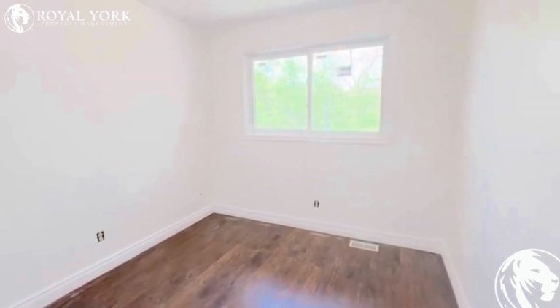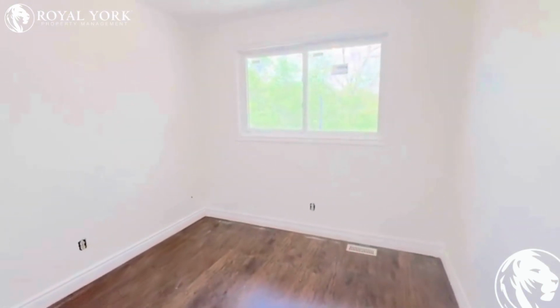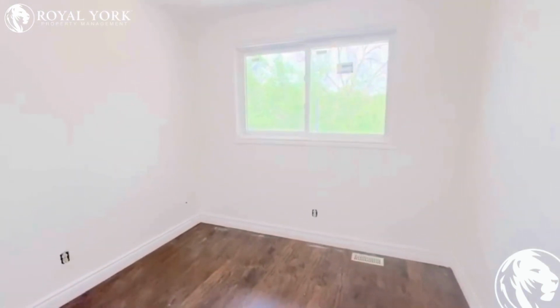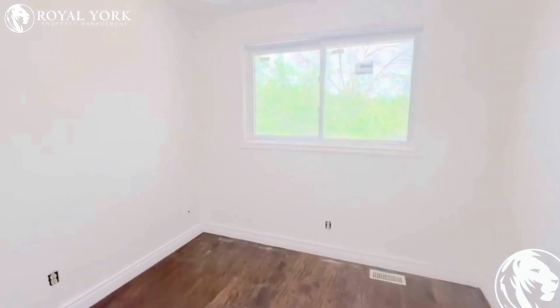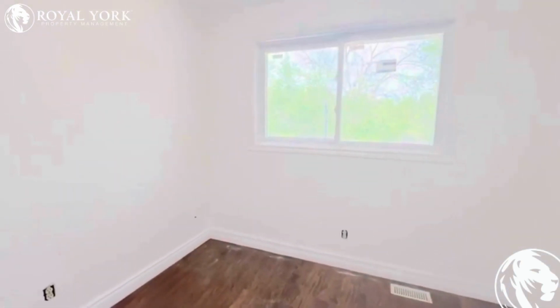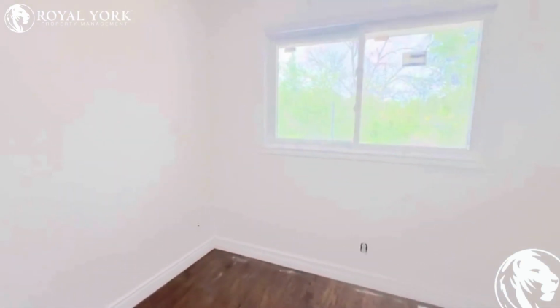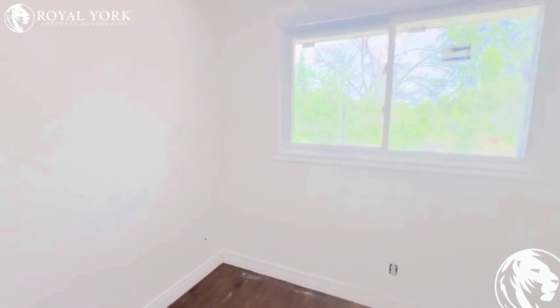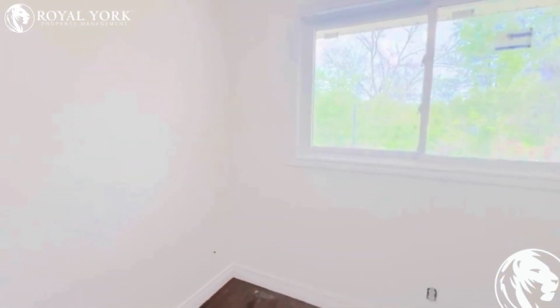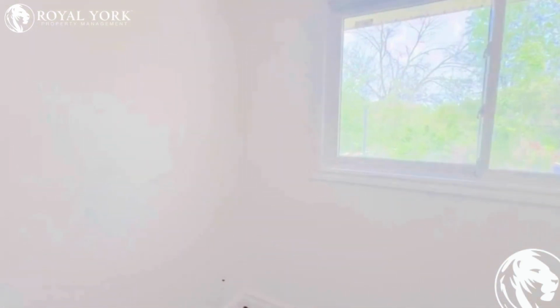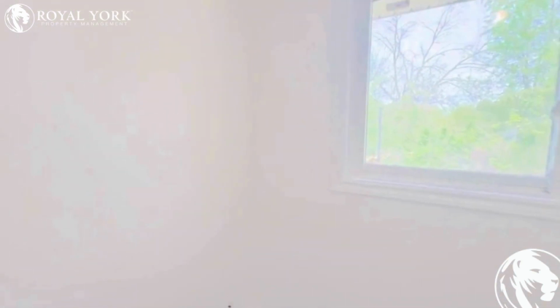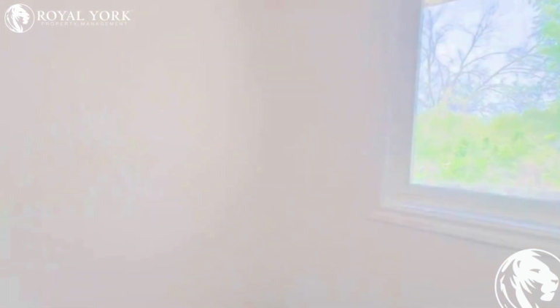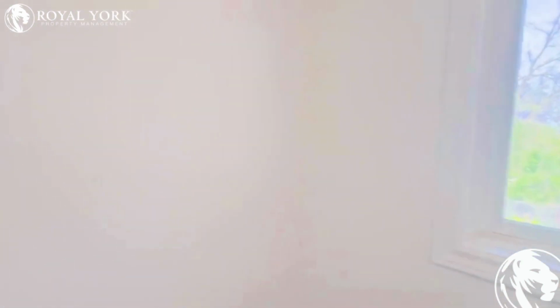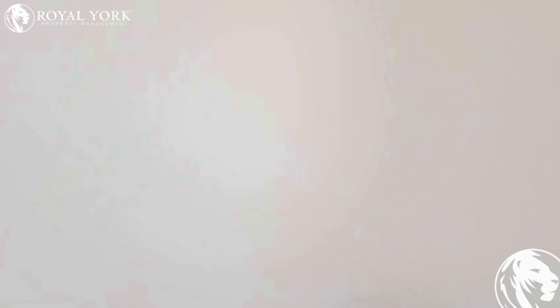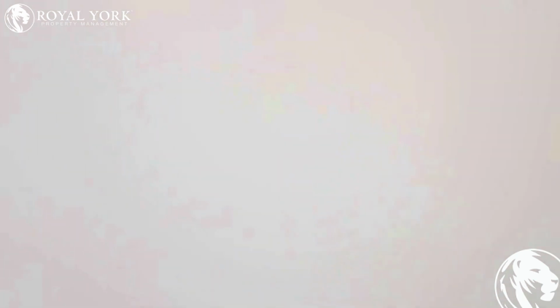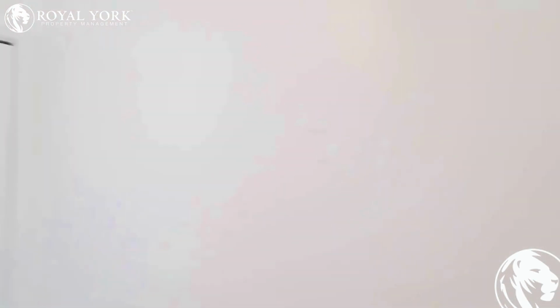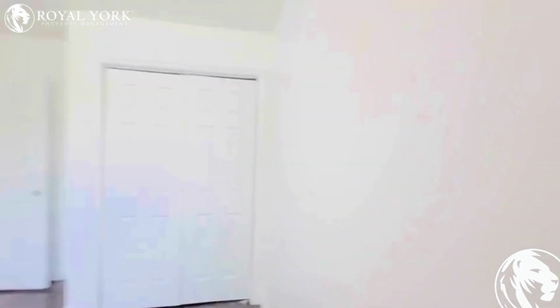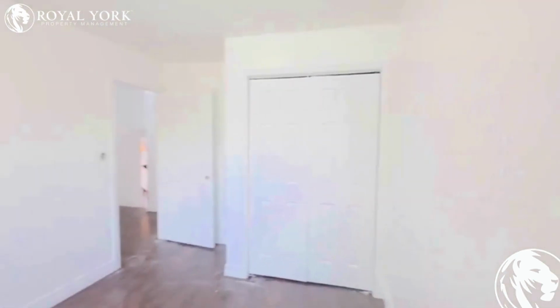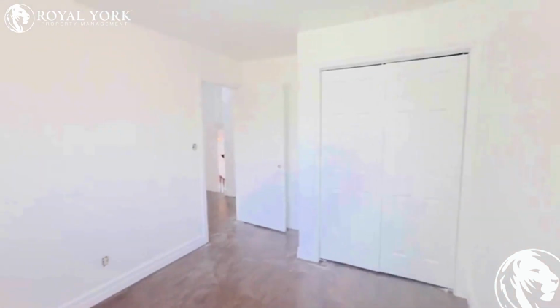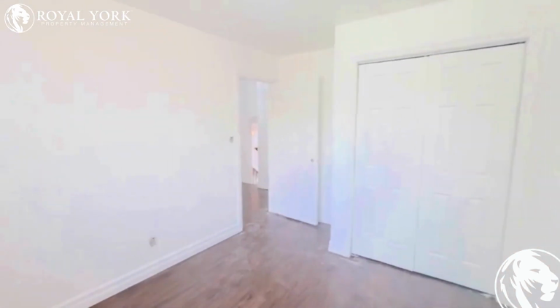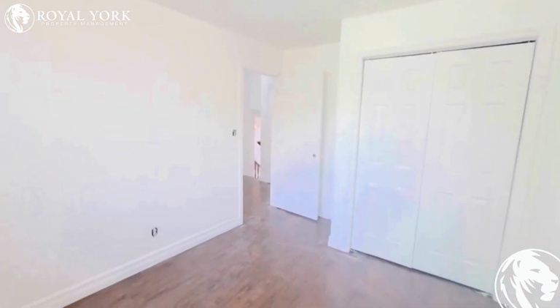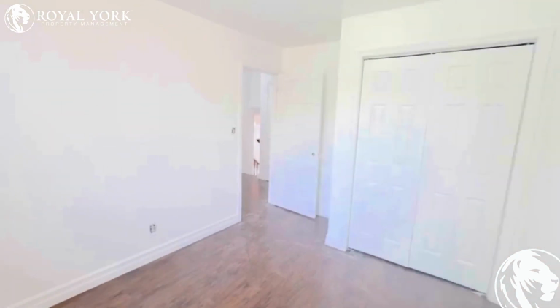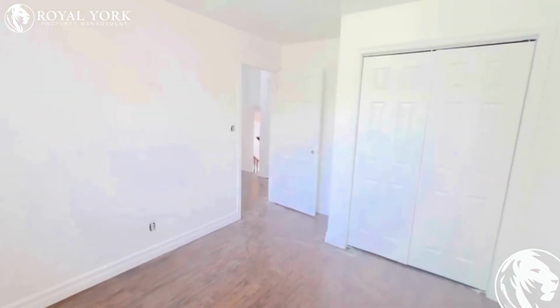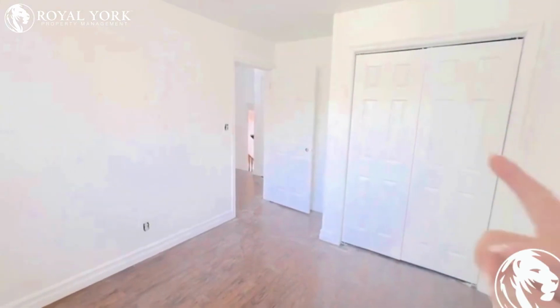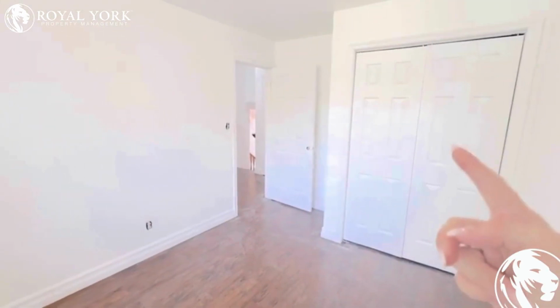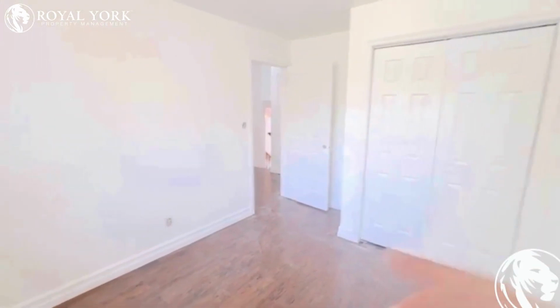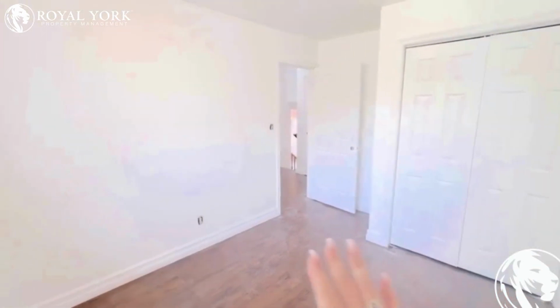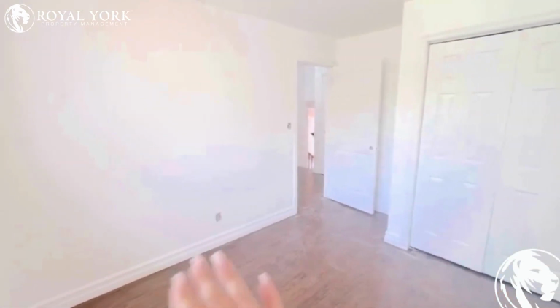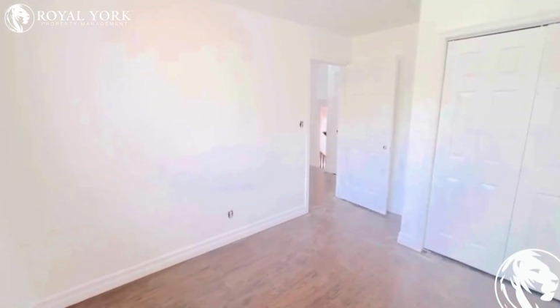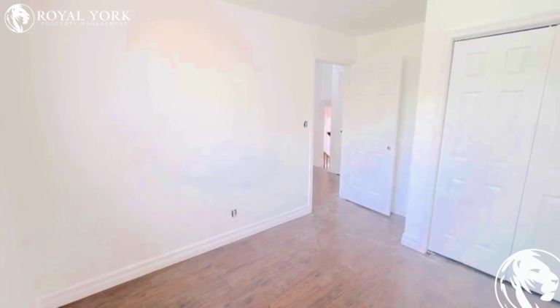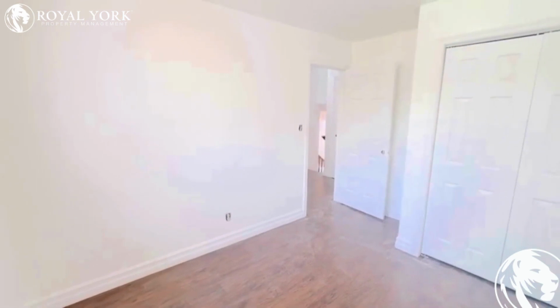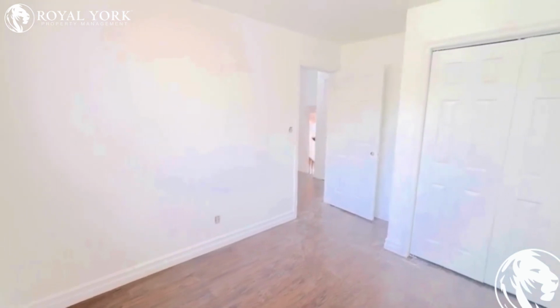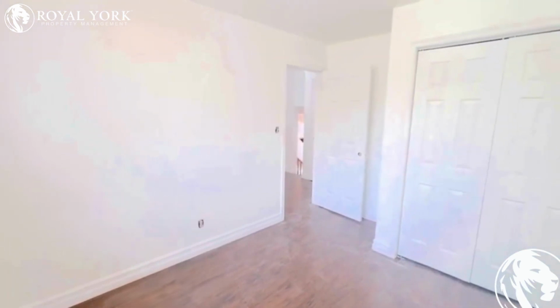Bedroom two of three. Again, good closet space. Ability to fit a queen-size bed.